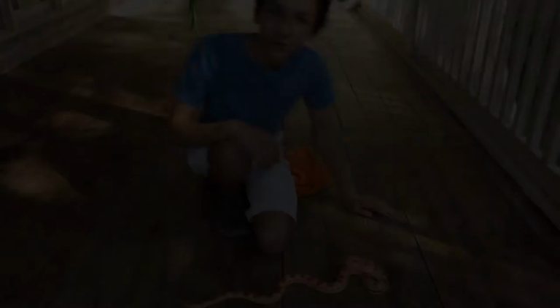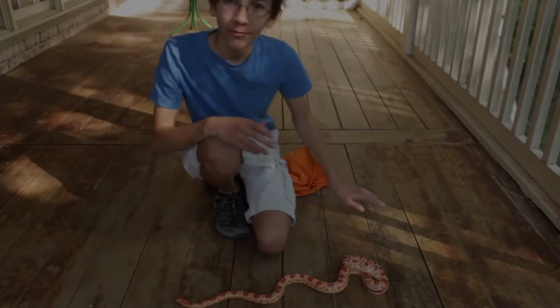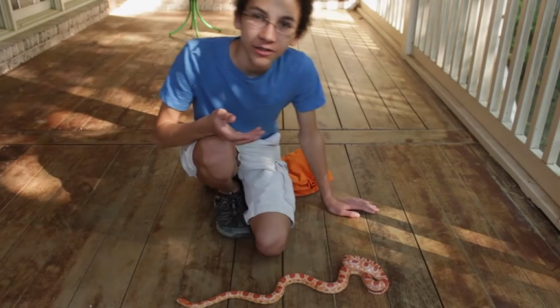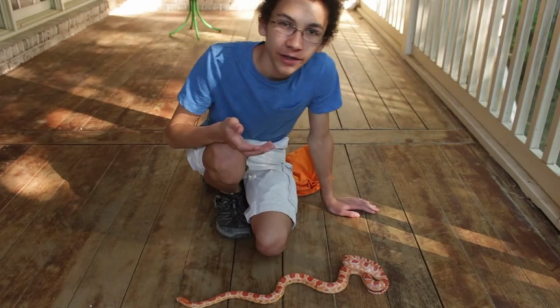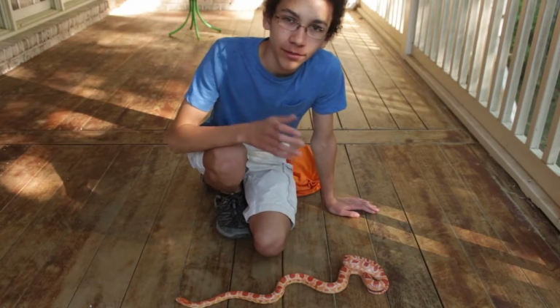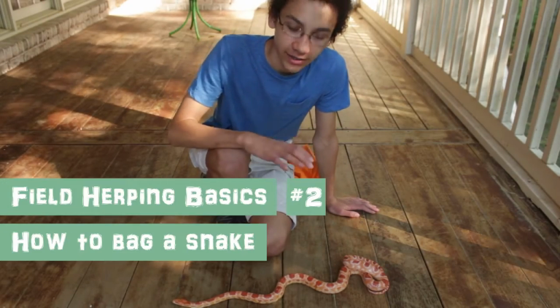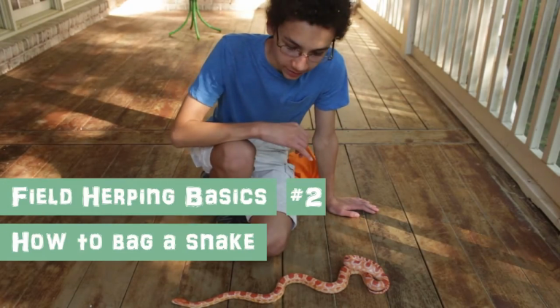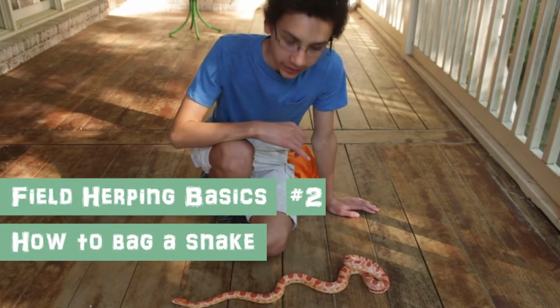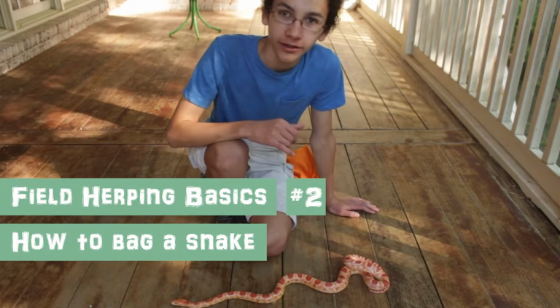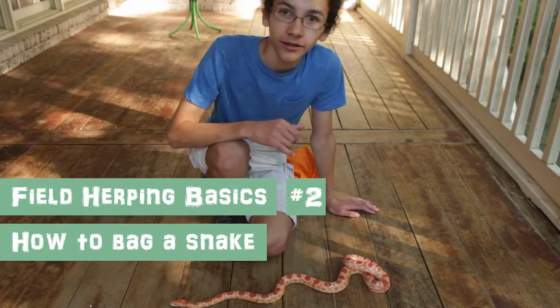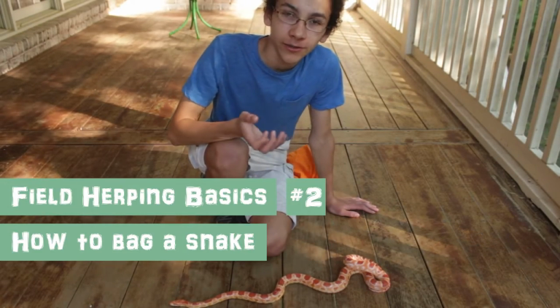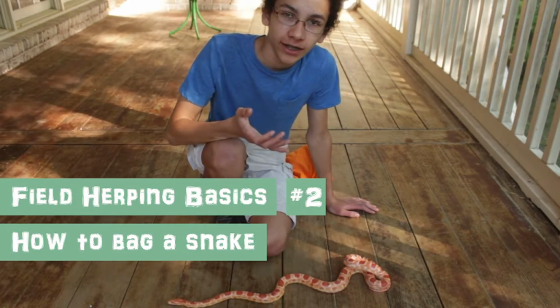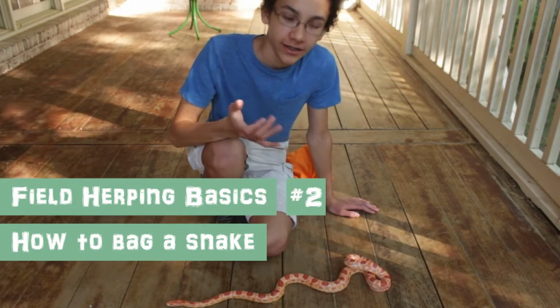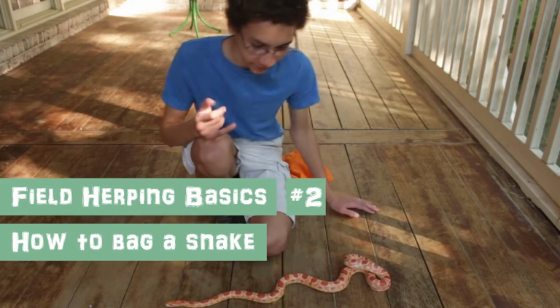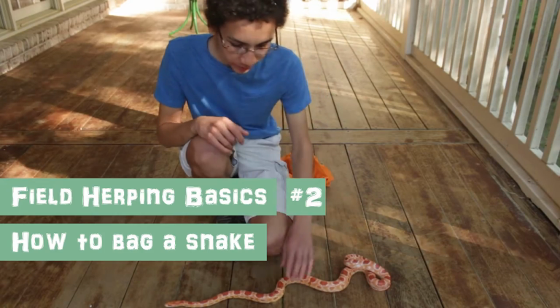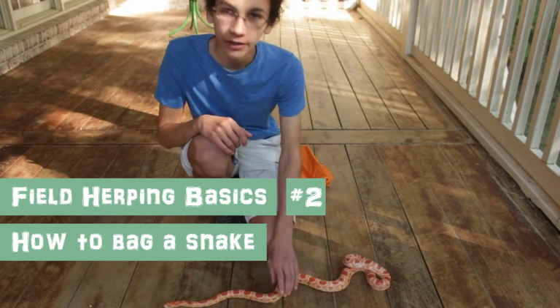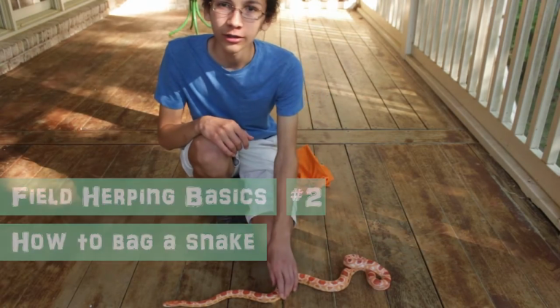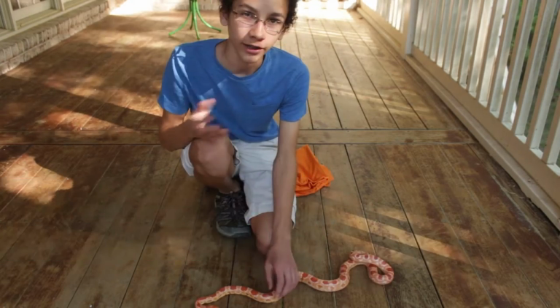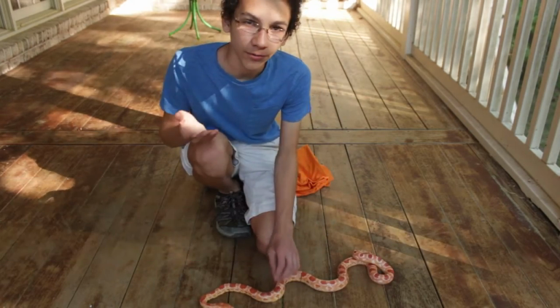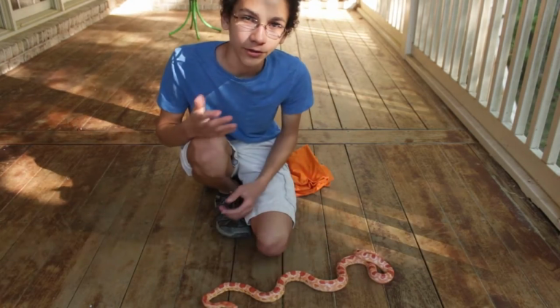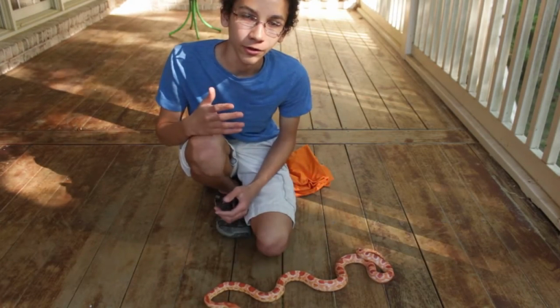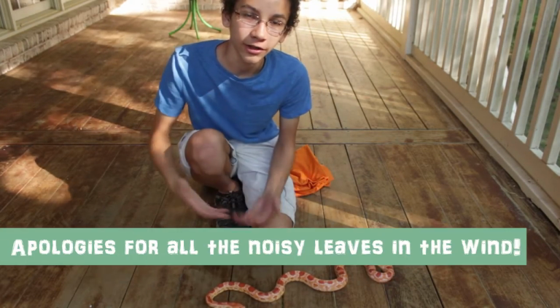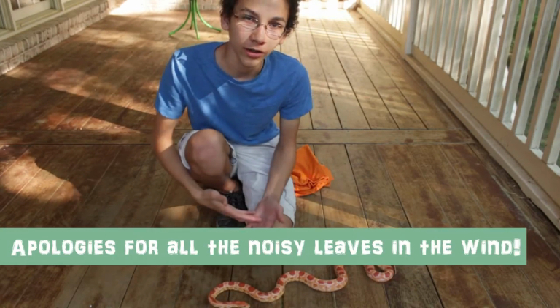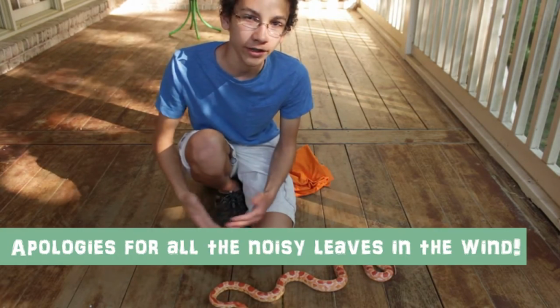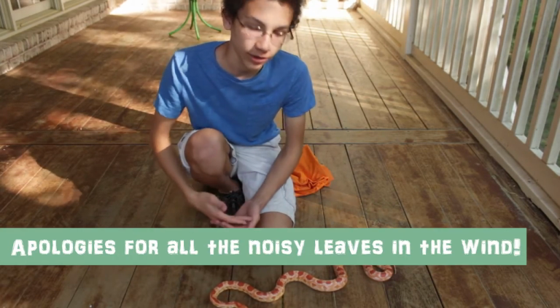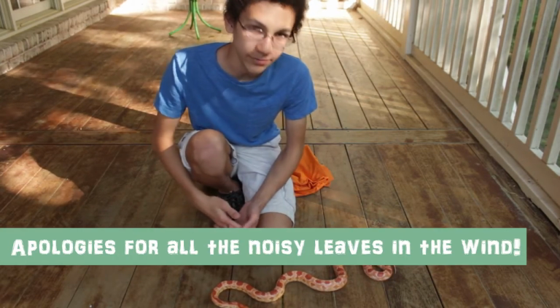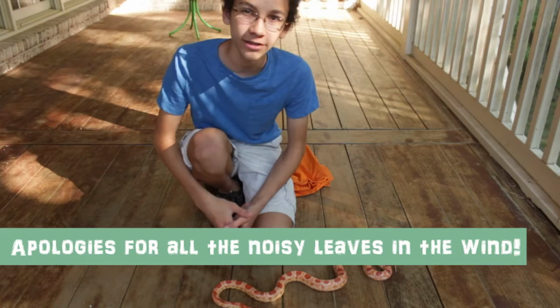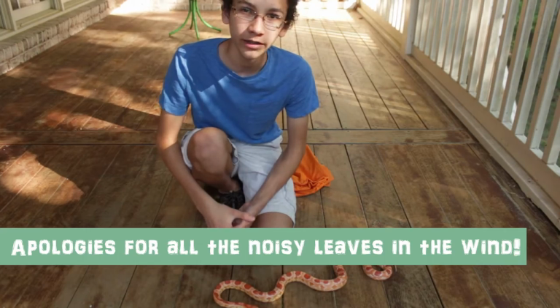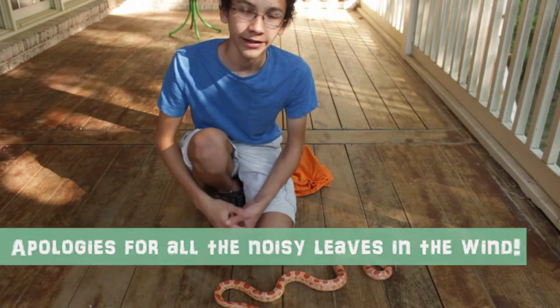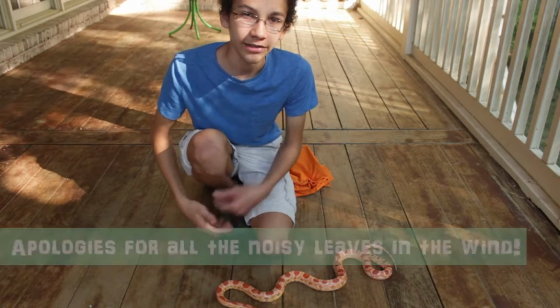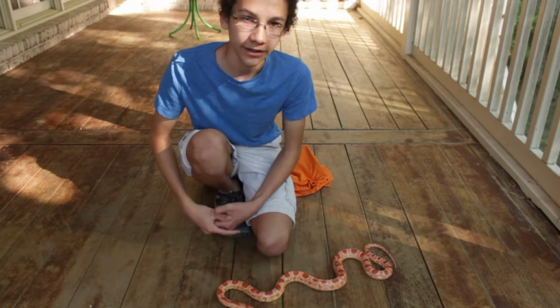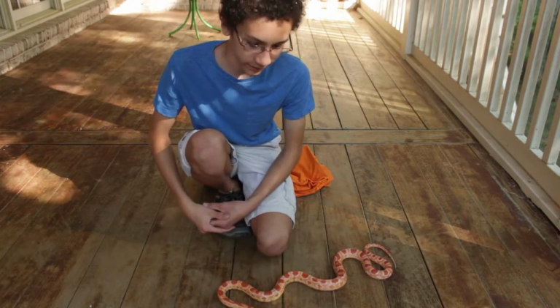Today I'm going to be showing you how to bag a snake. The reason you want to bag a snake is if maybe you just found one on the road, or you're looking for one and found it under some tin or something, and you need to take it out of the area.